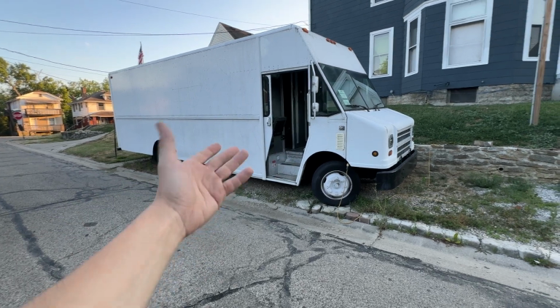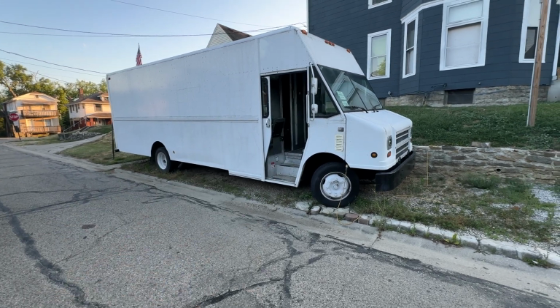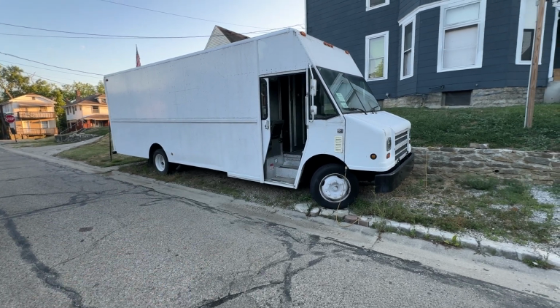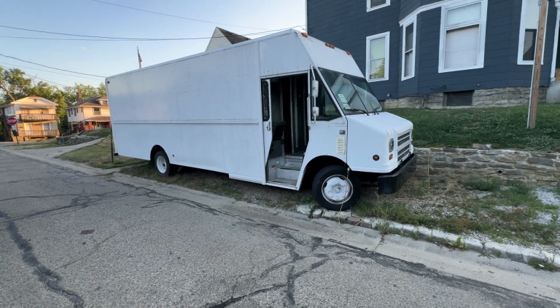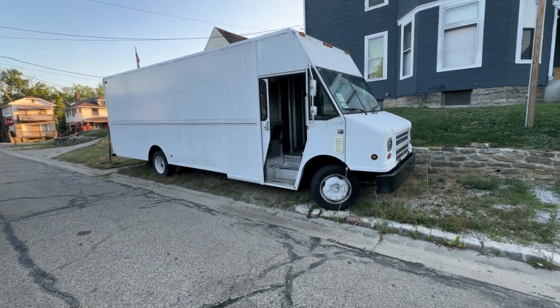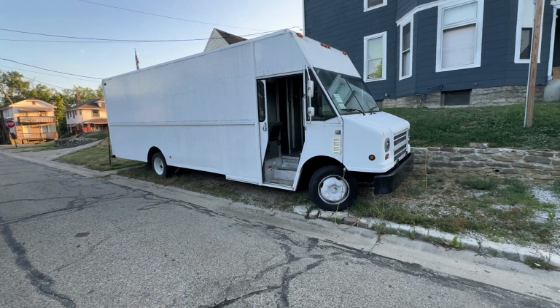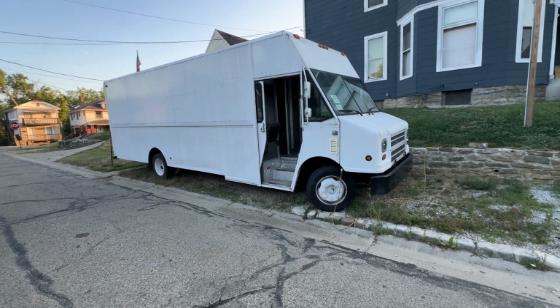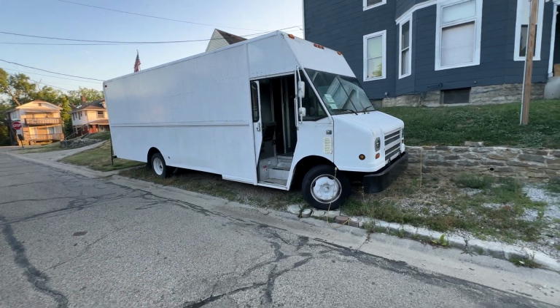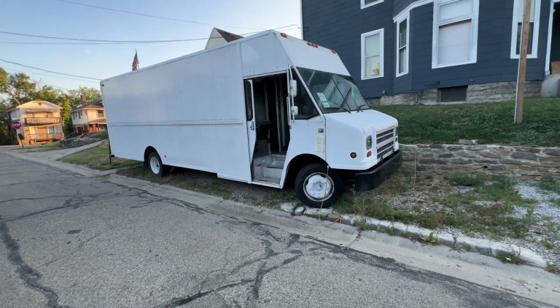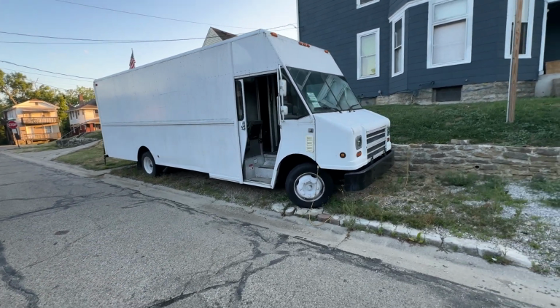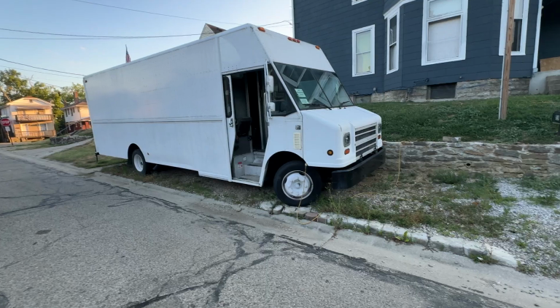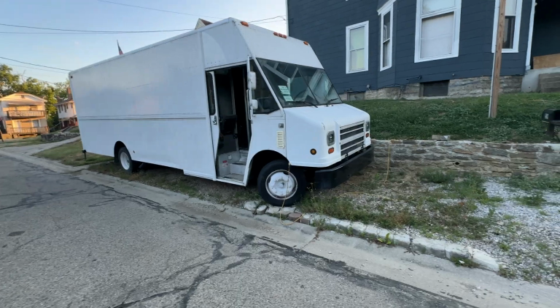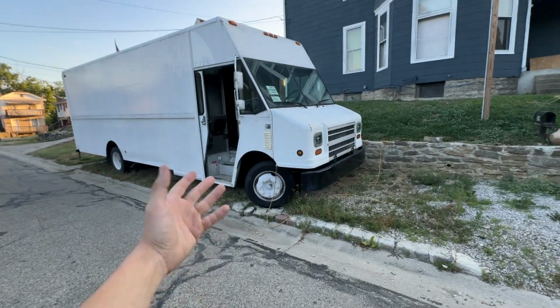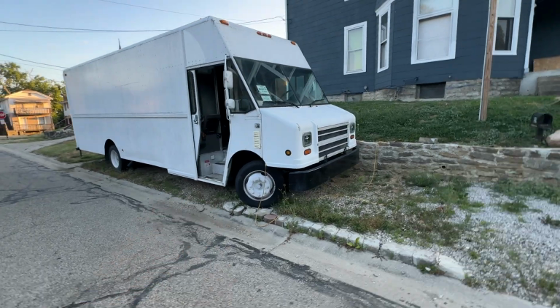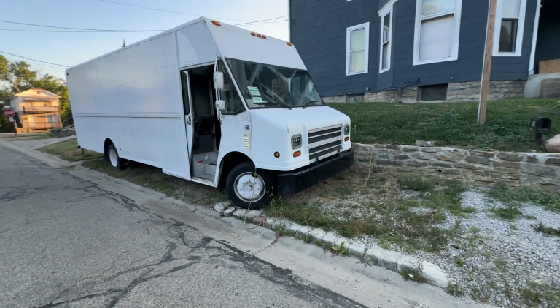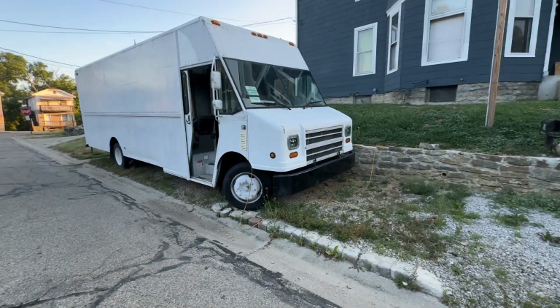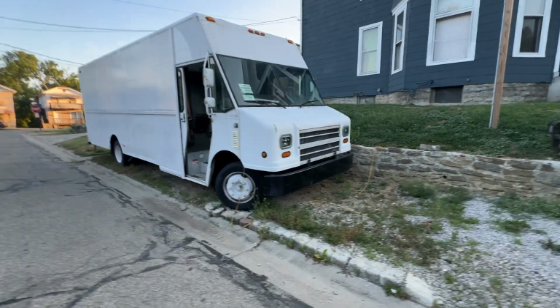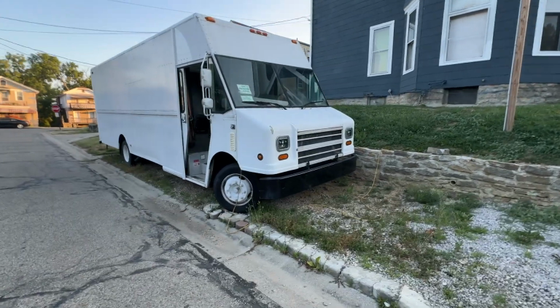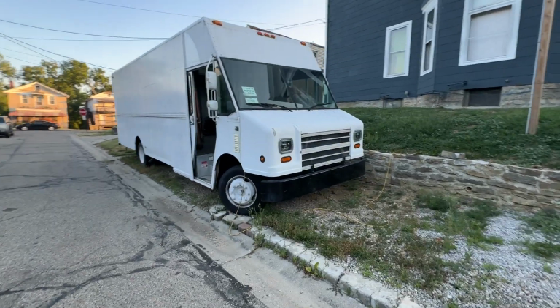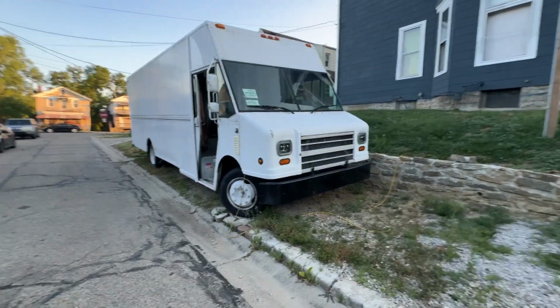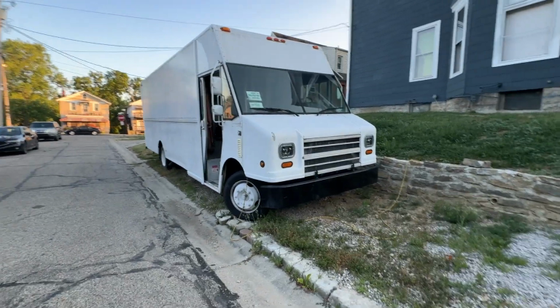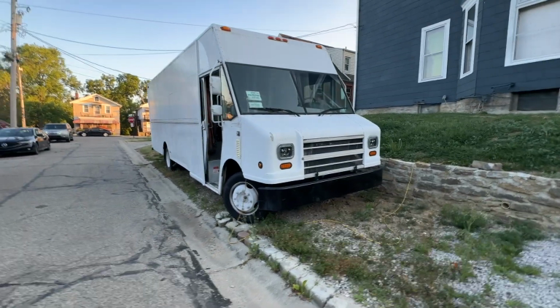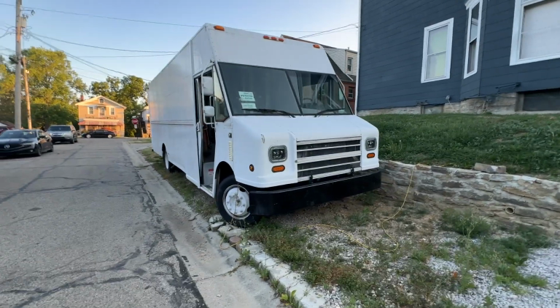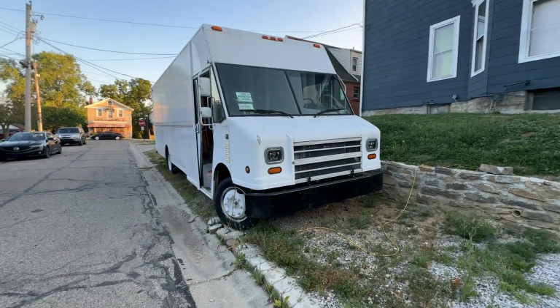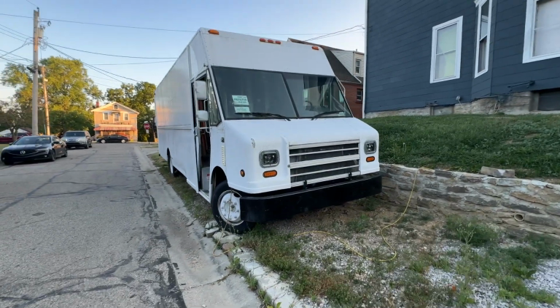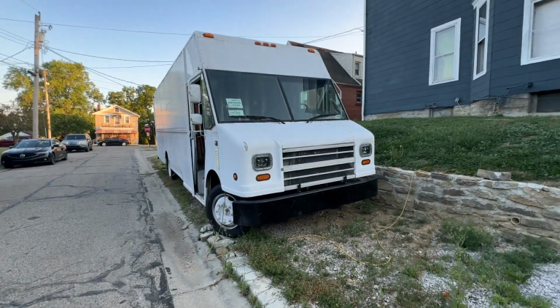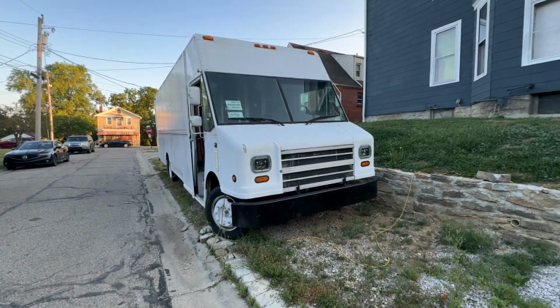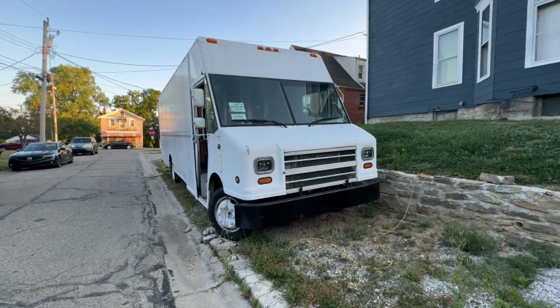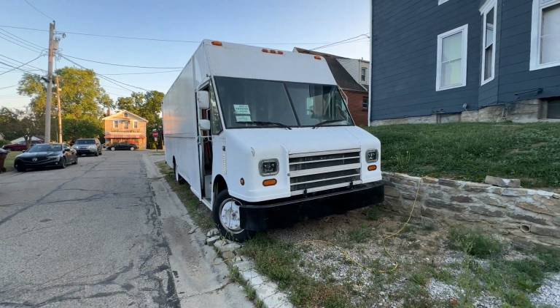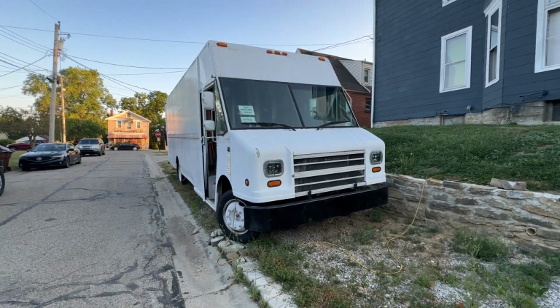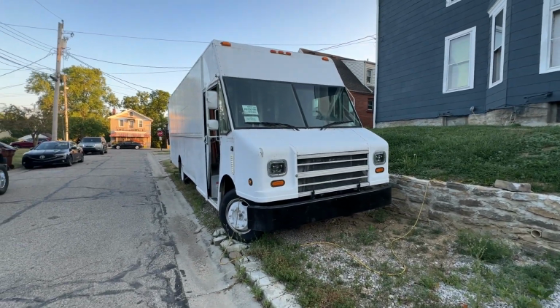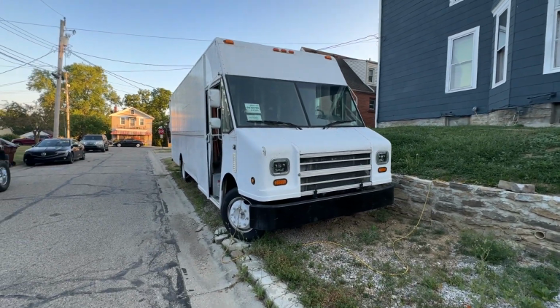I have it for sale, so if you are looking for something like that, this is a very good truck. If you need anything else, please let me know in the section below. See you next time.